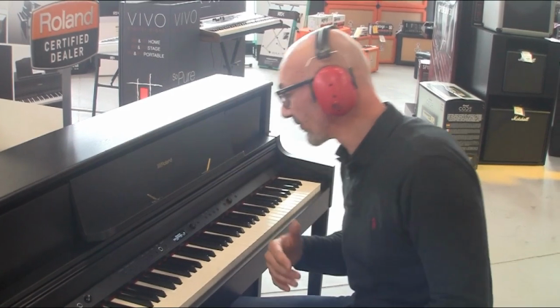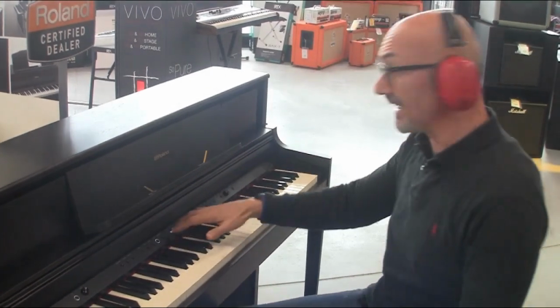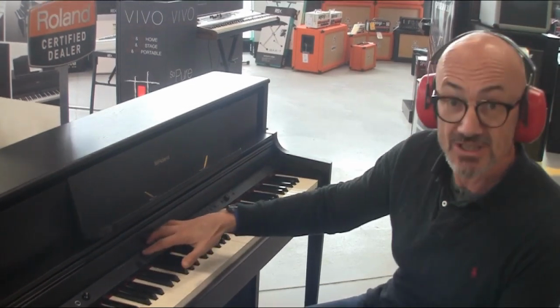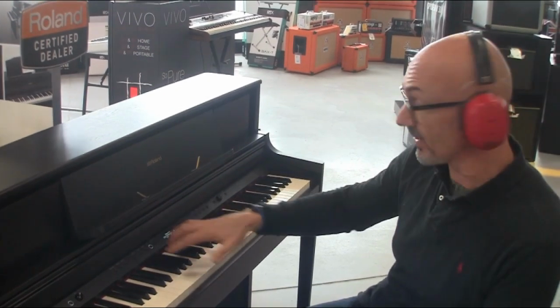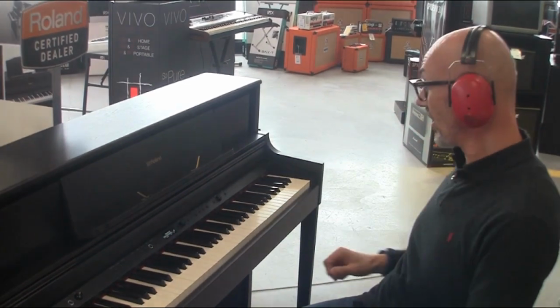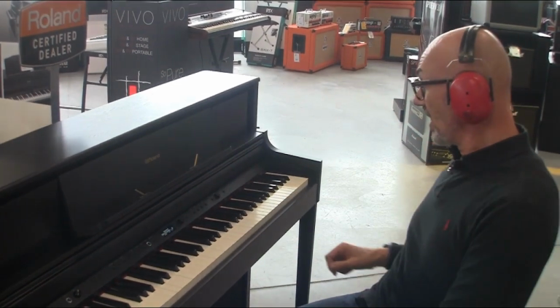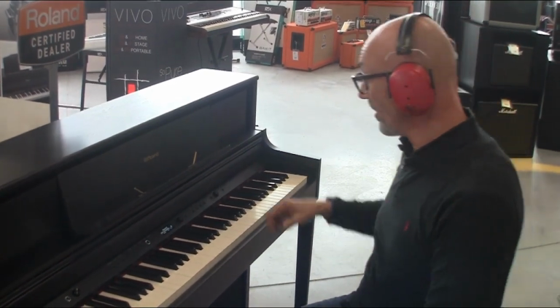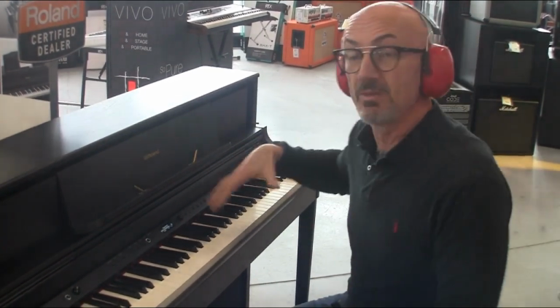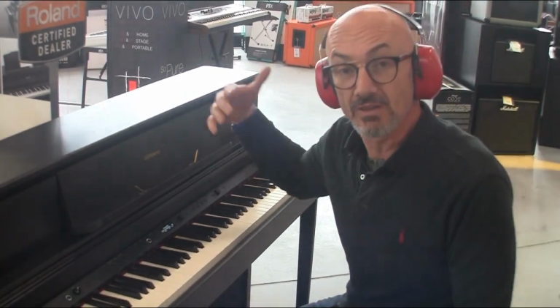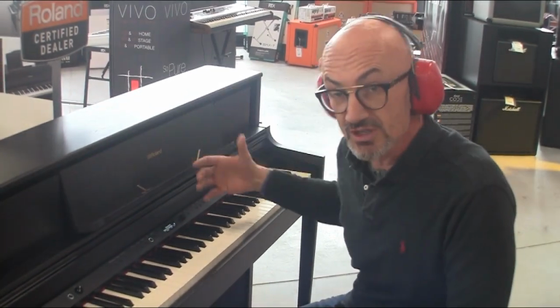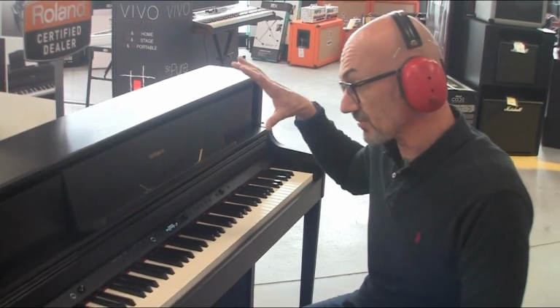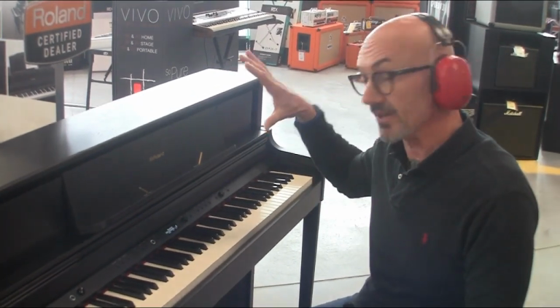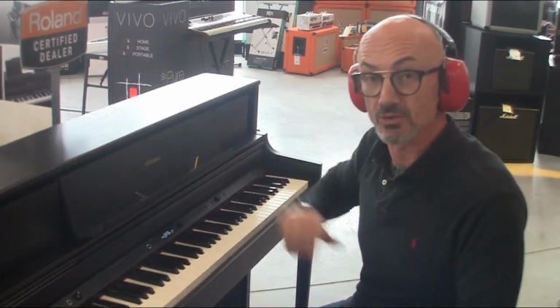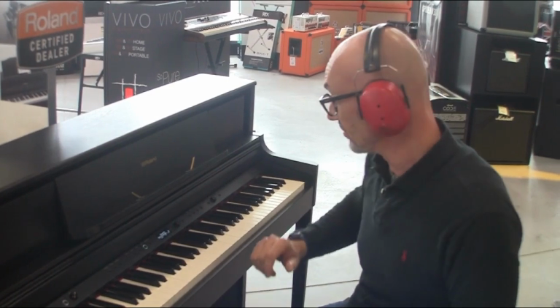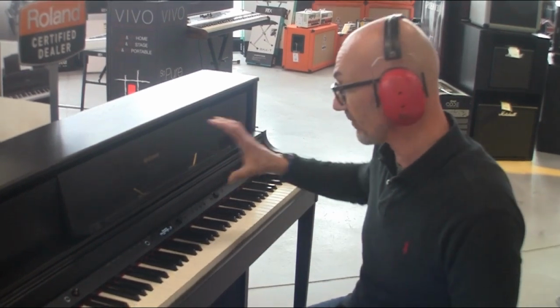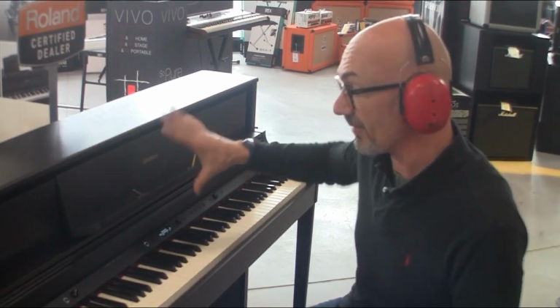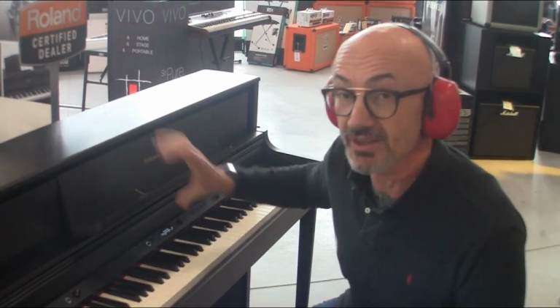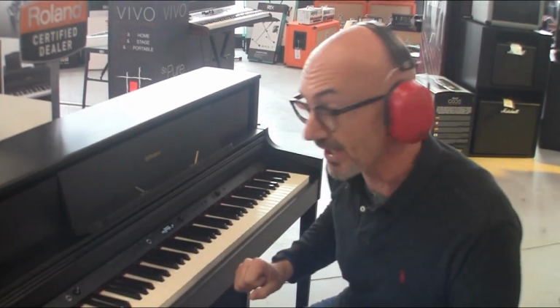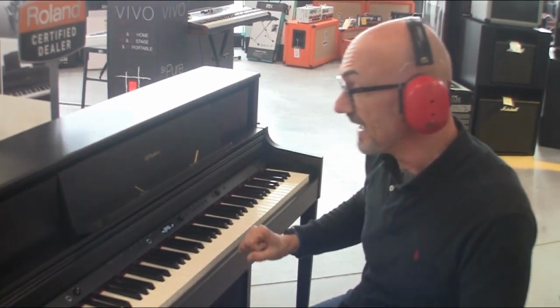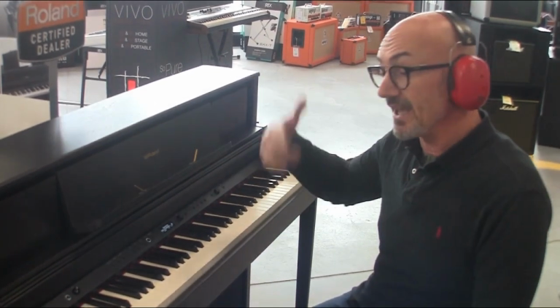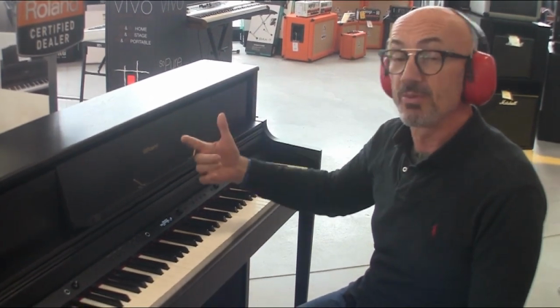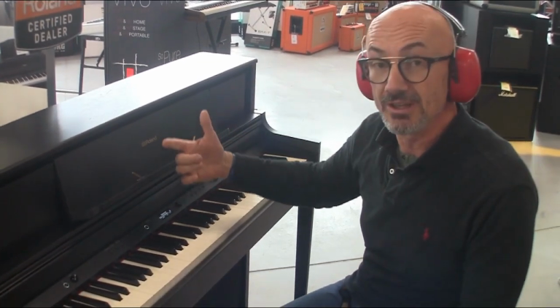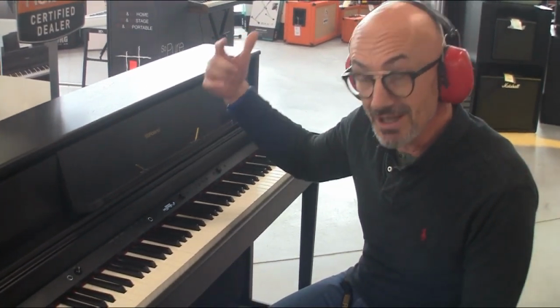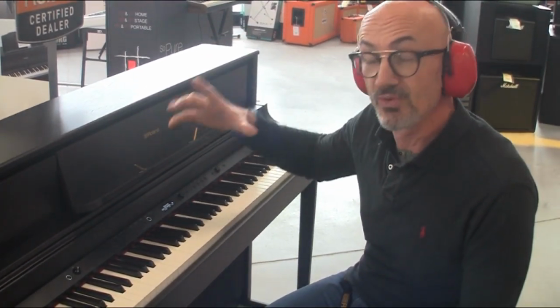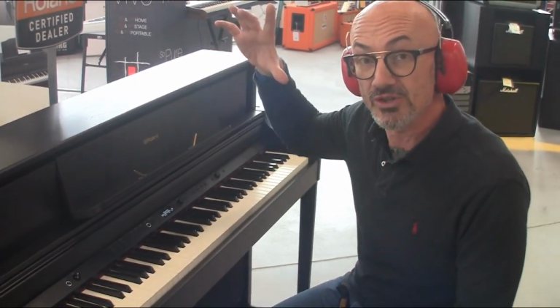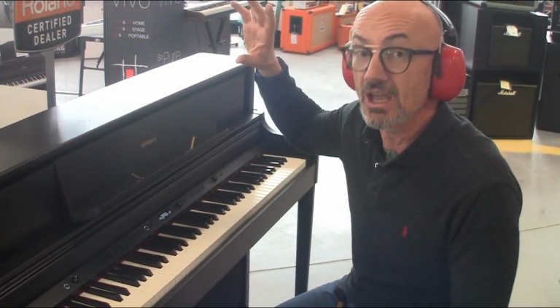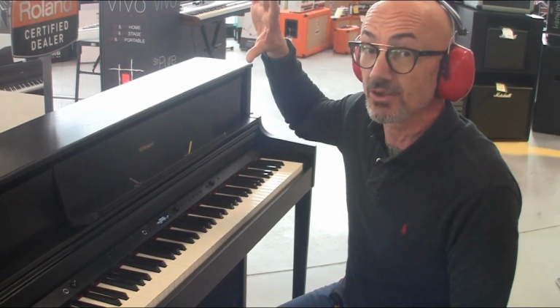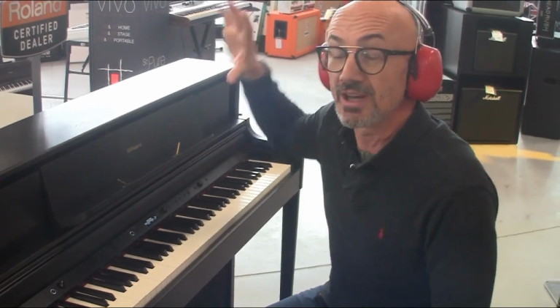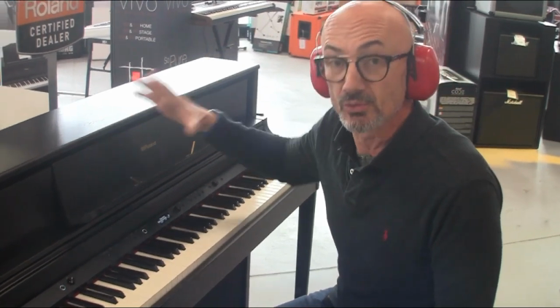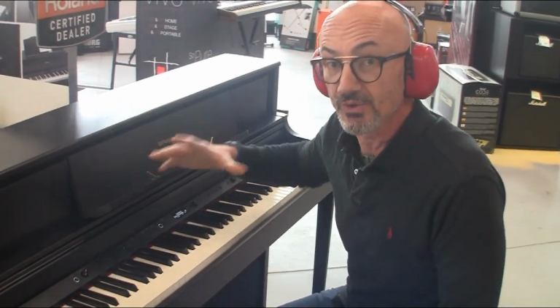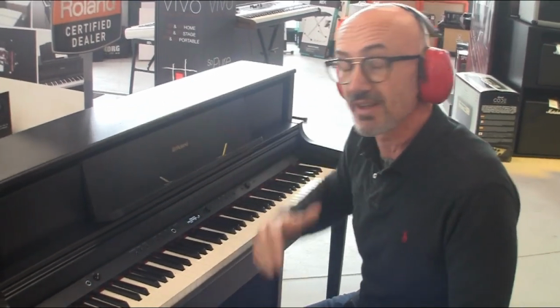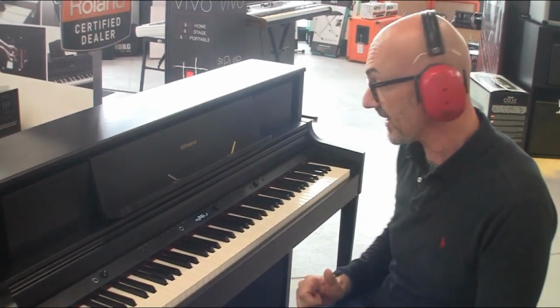Différentes sonorités, des registrations également. Possibilité de s'enregistrer, bien sûr, sur la mémoire interne du piano. Et également la possibilité de pouvoir s'enregistrer à partir de la tablette ou du smartphone, donc avec cette application.